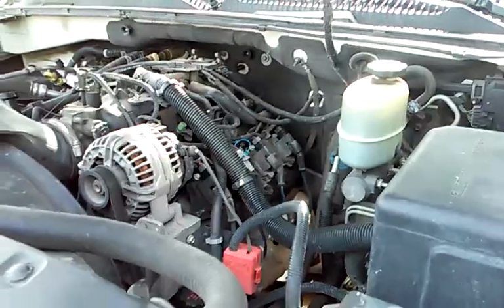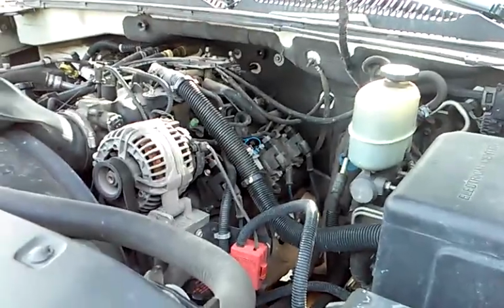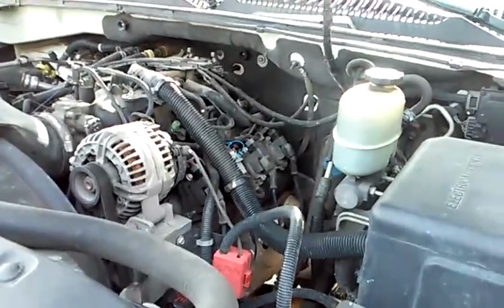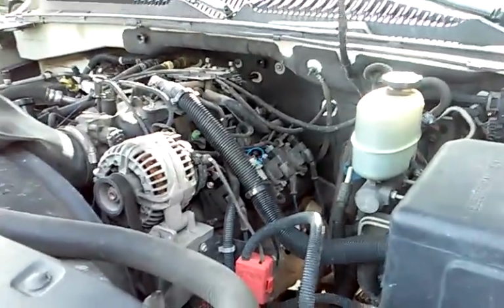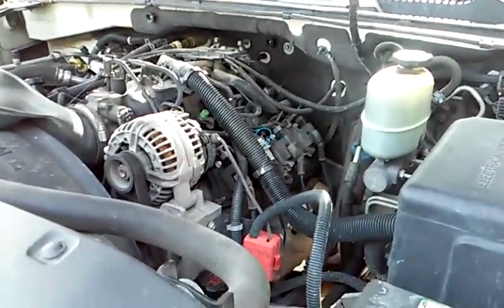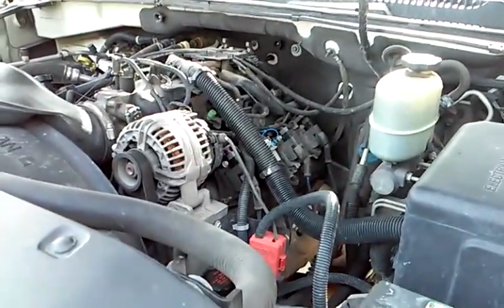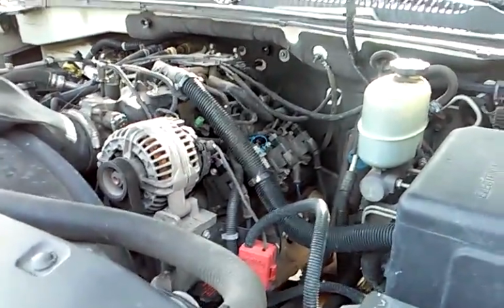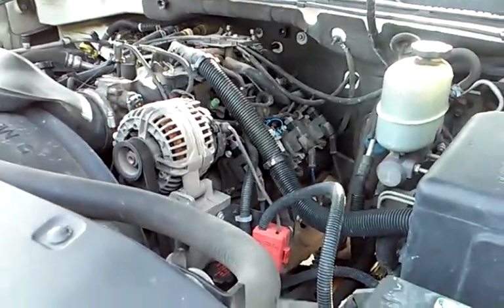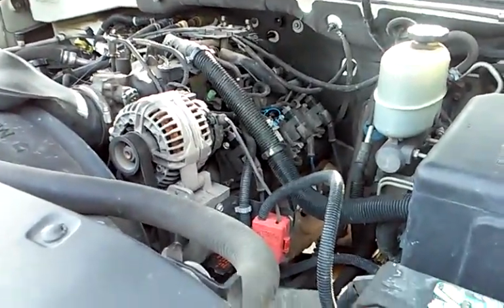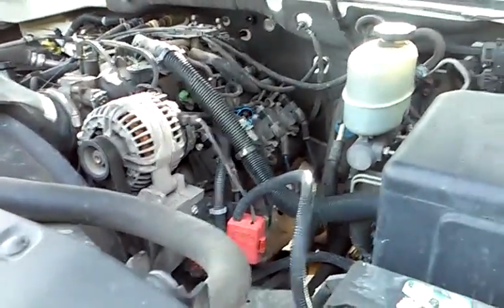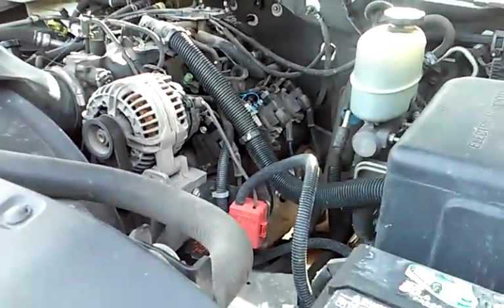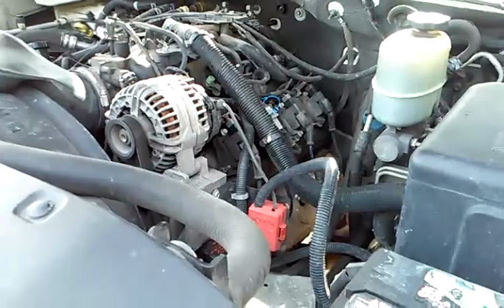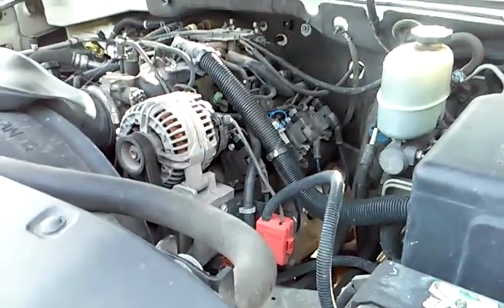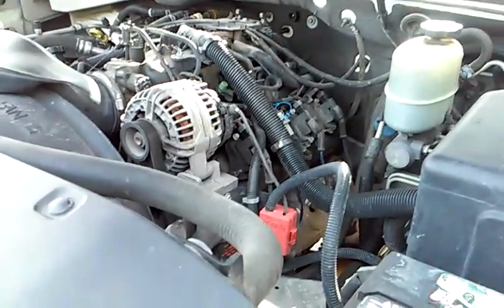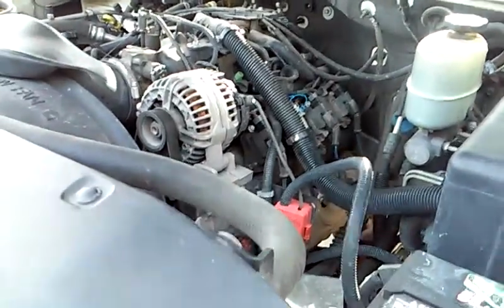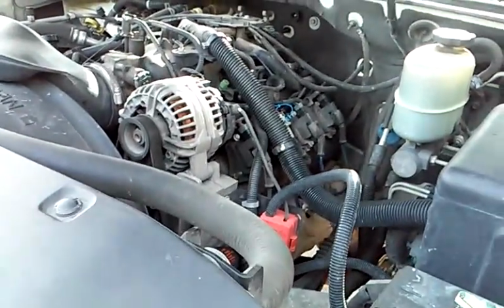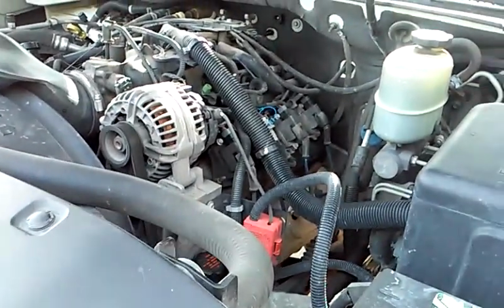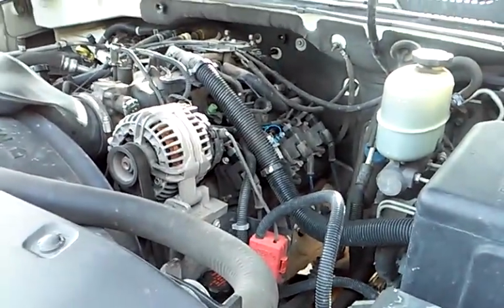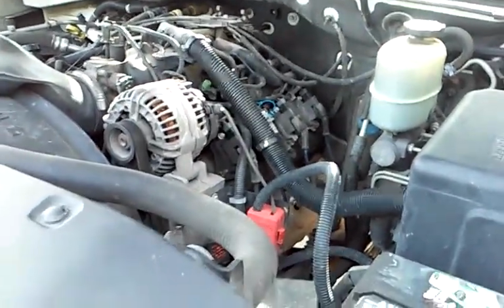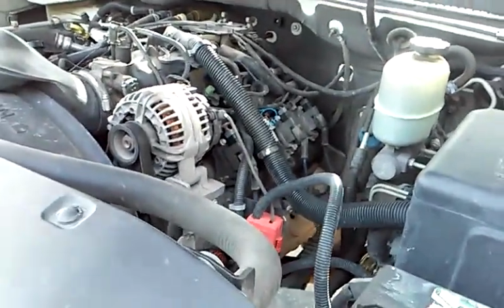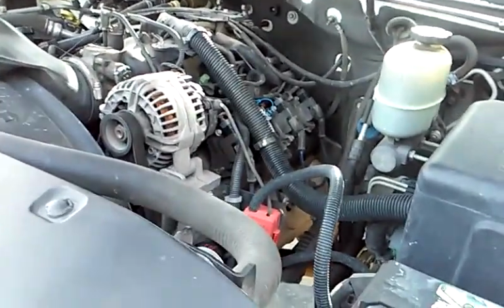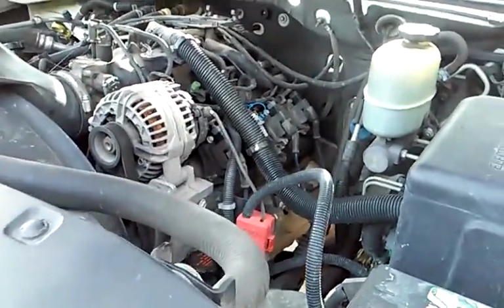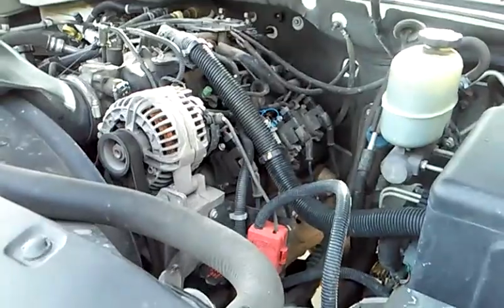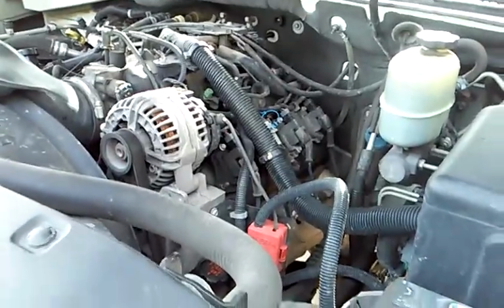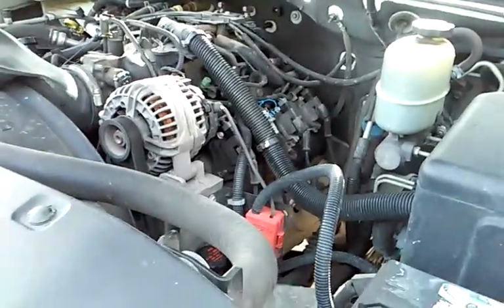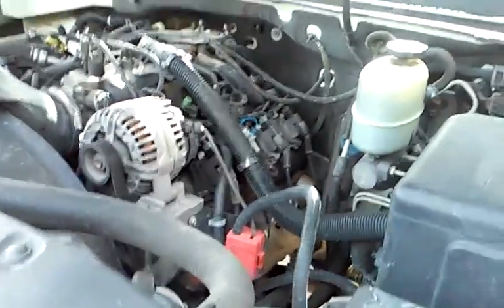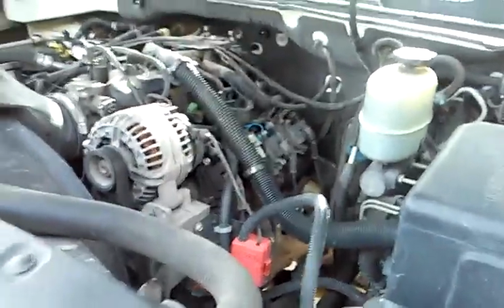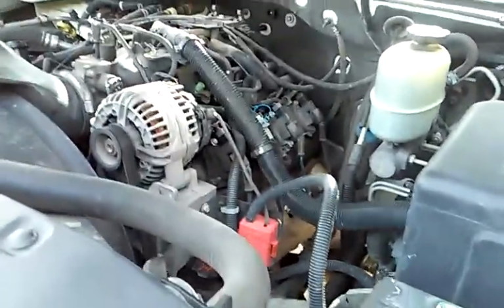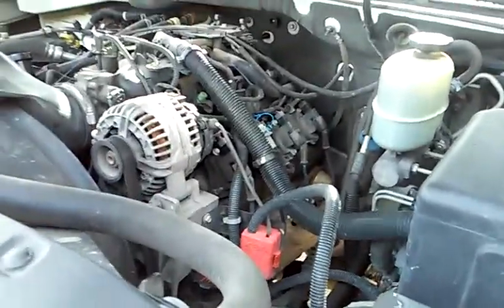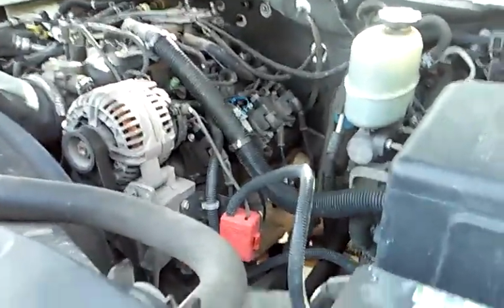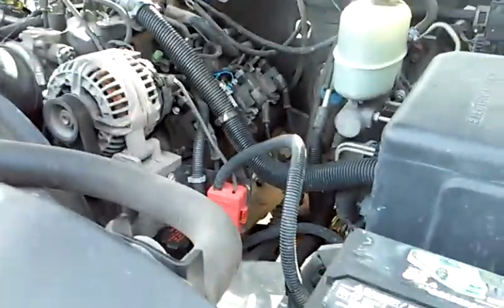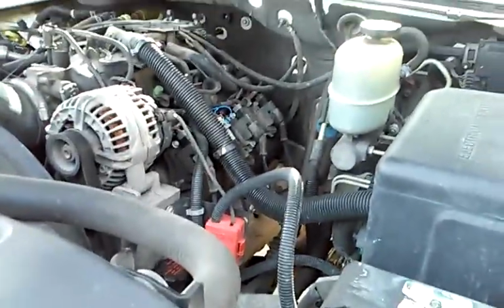From what I understand, there's been some speculation that it might be a bad timing chain, it might be bad lifters, or it might be a bad oil pump. It took us about three hours of proper diagnosis and we were able to find out what was wrong with this vehicle.